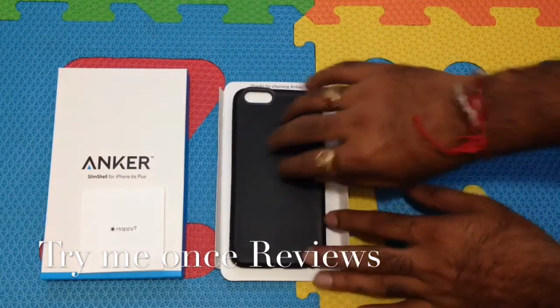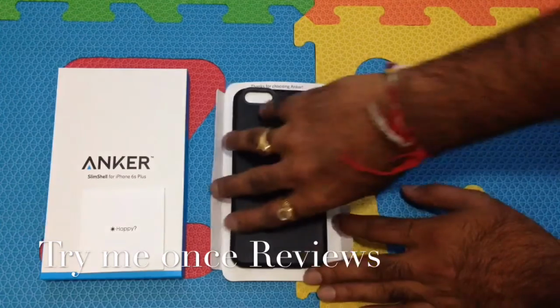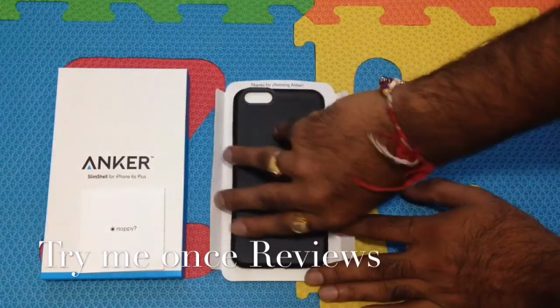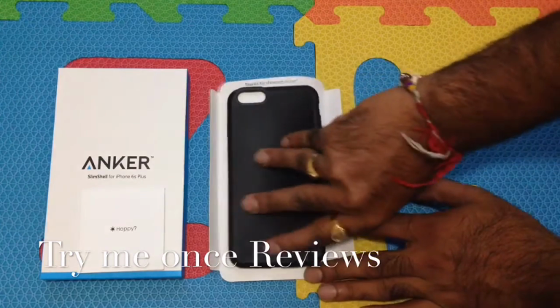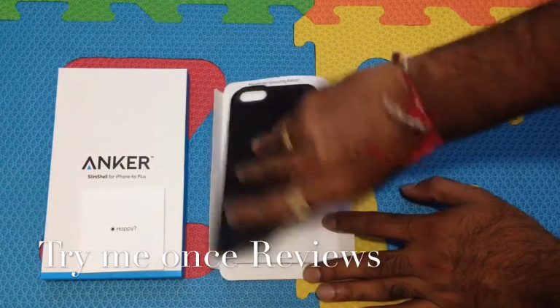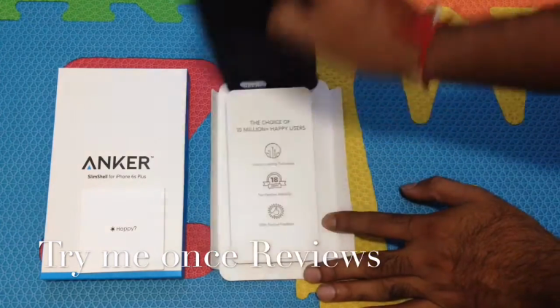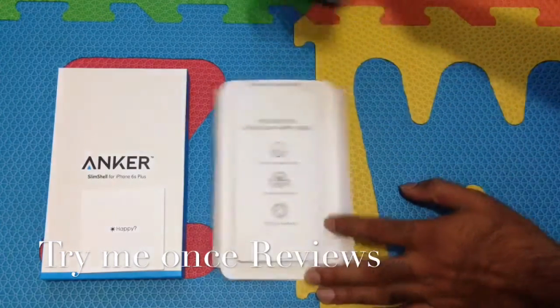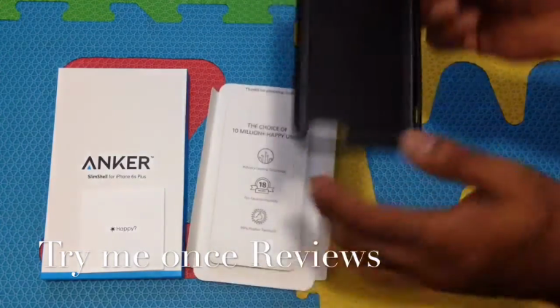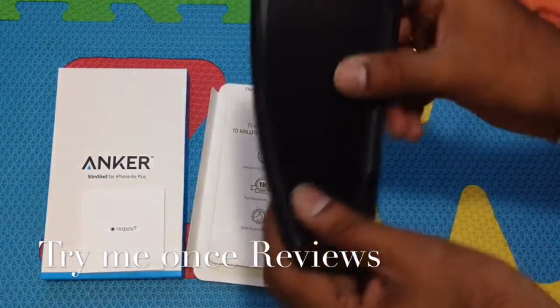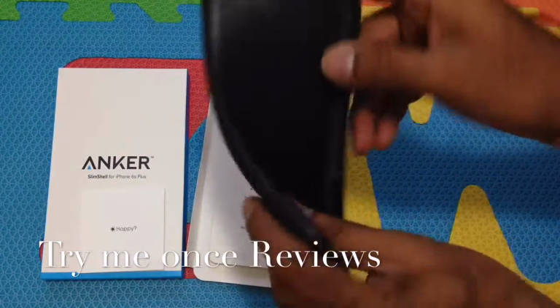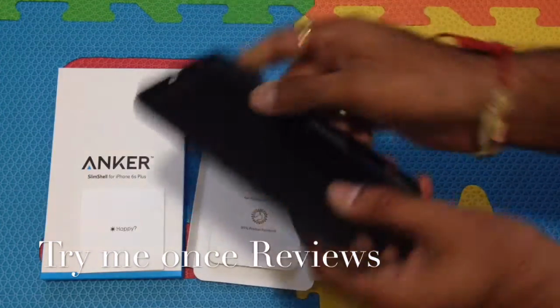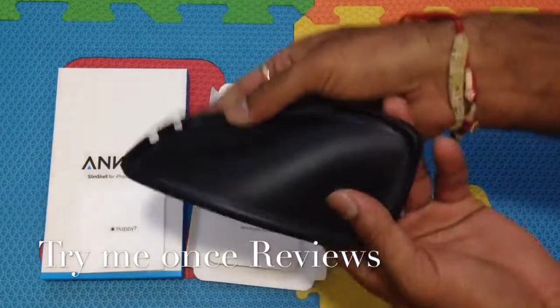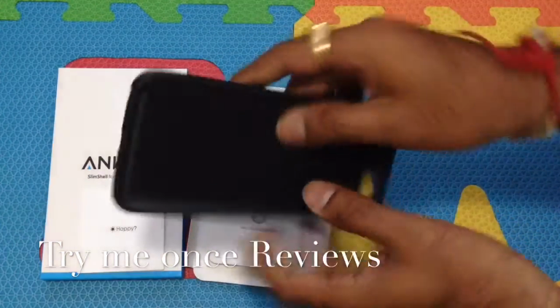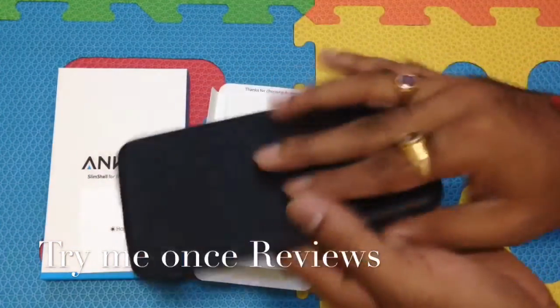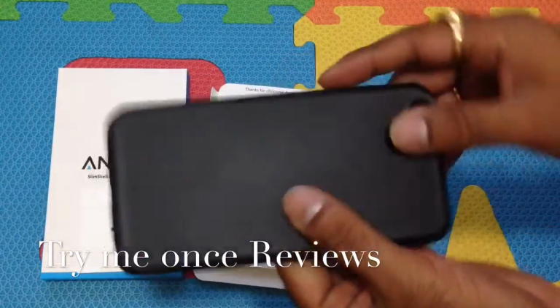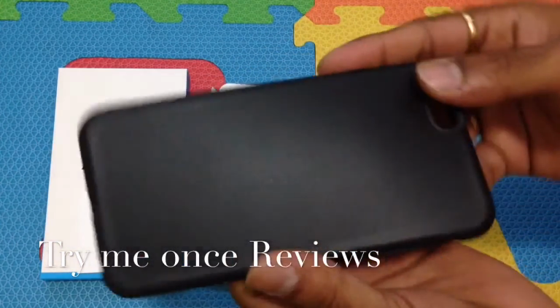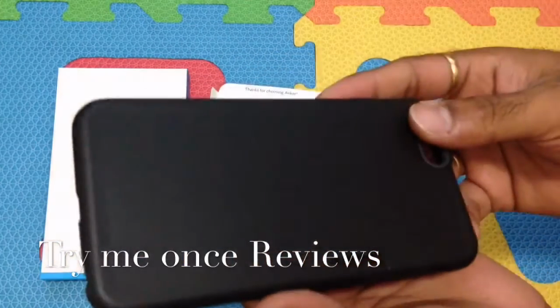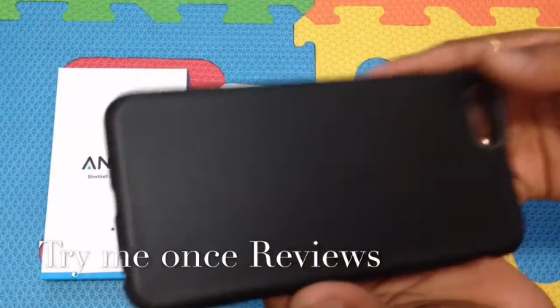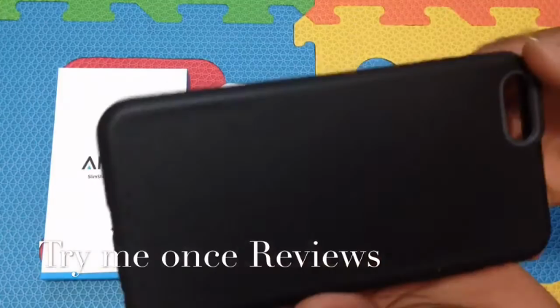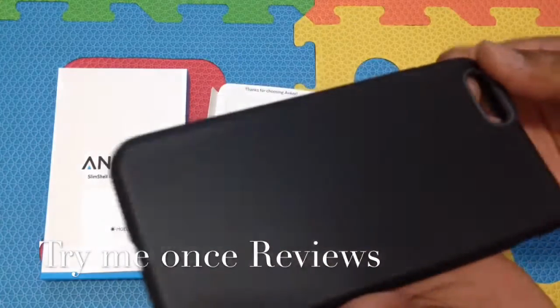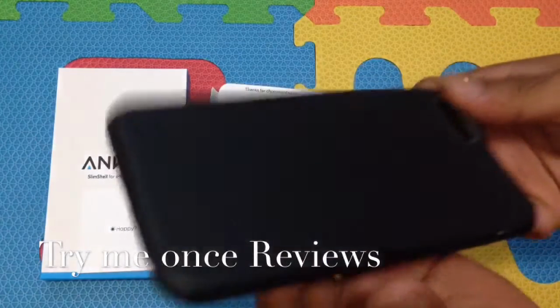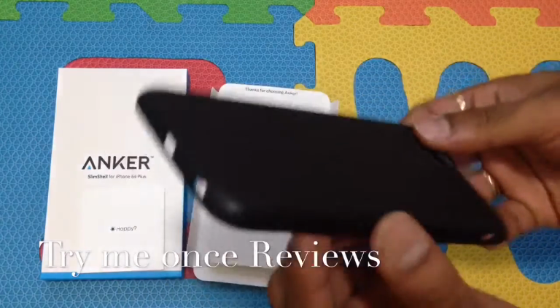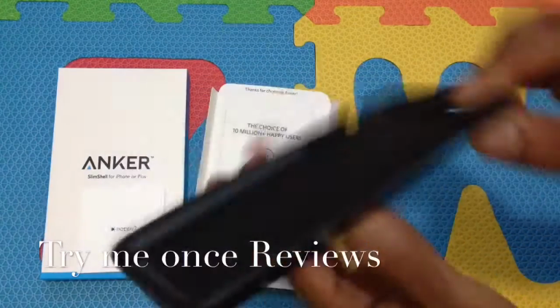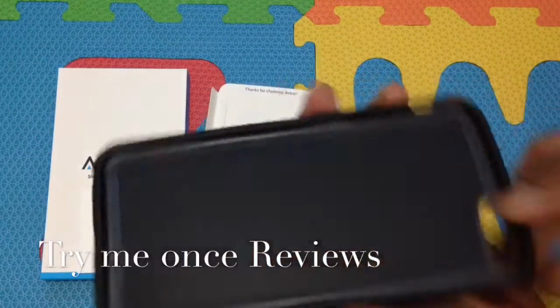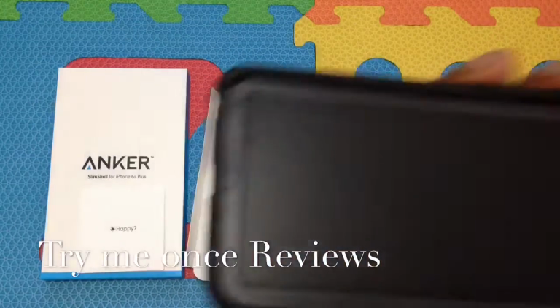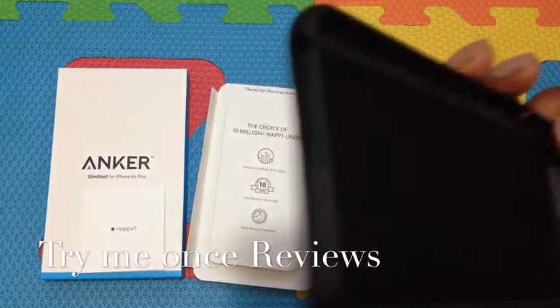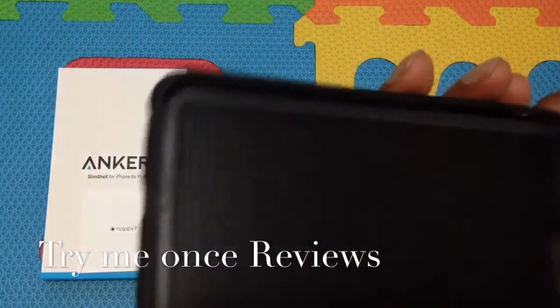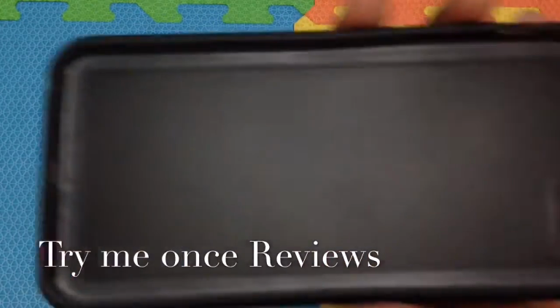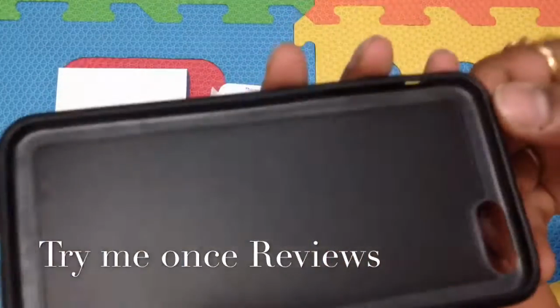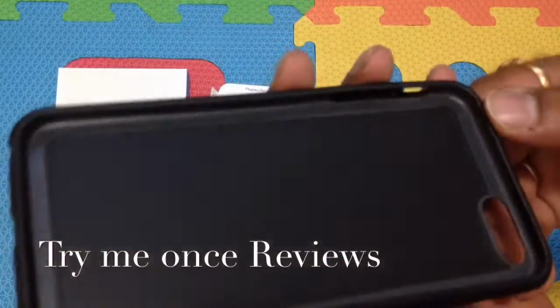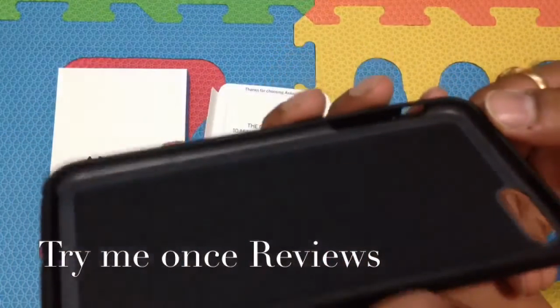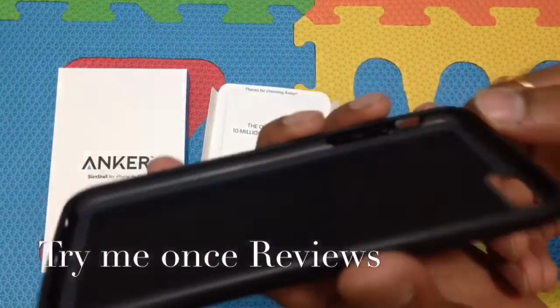This is the case. It's a TPU-based case with a really slim footprint, as you can see.